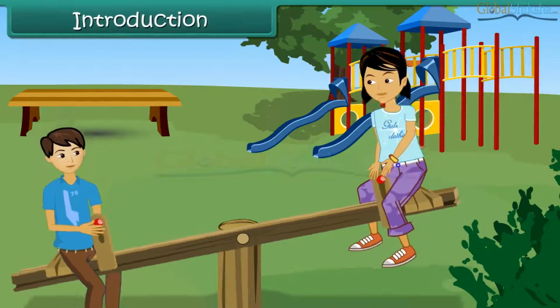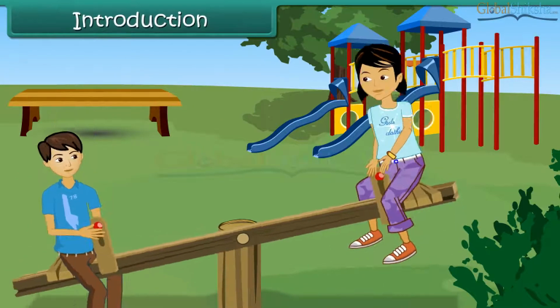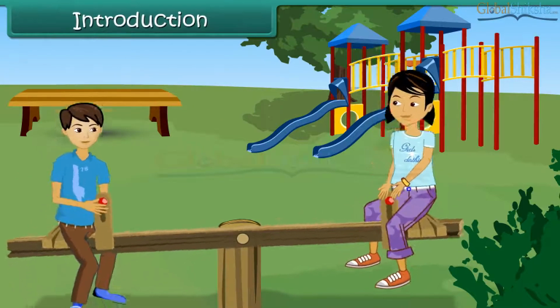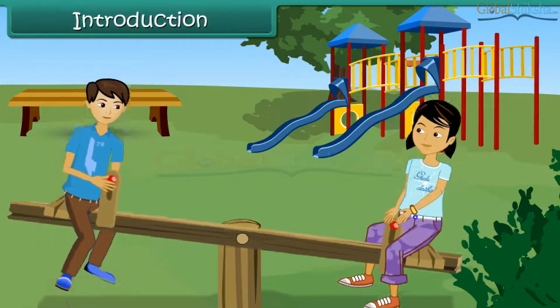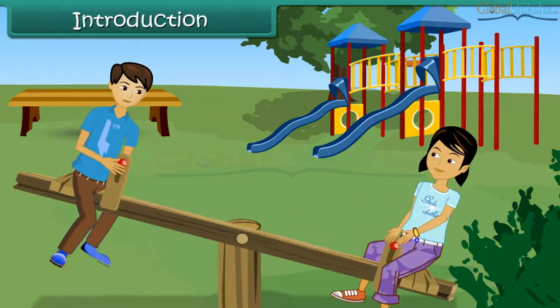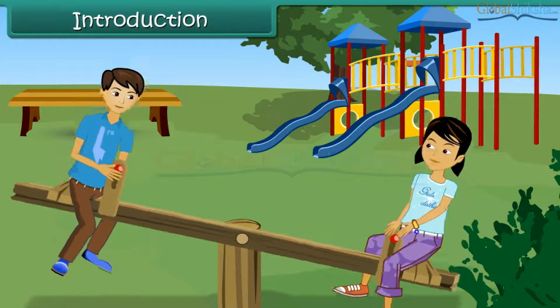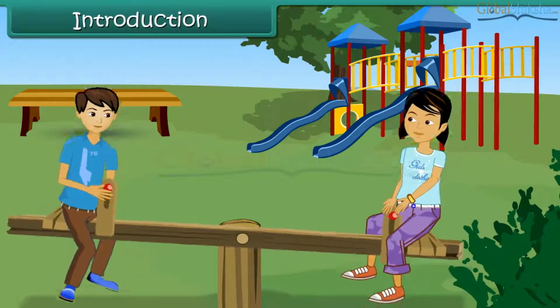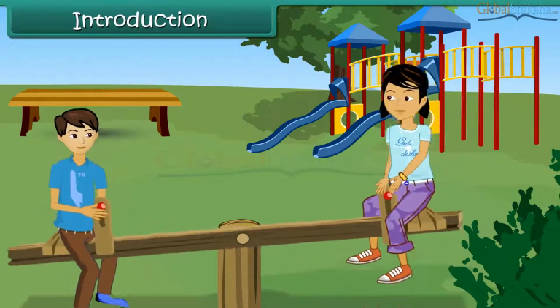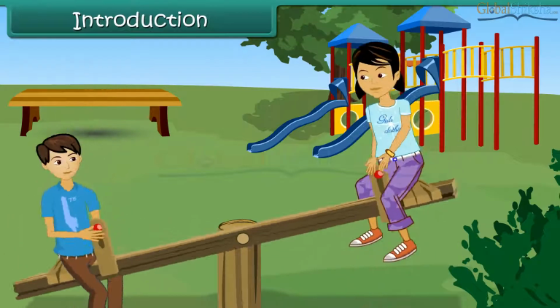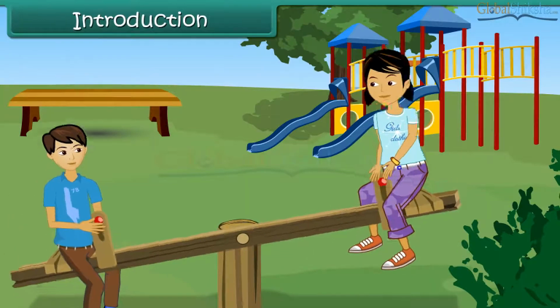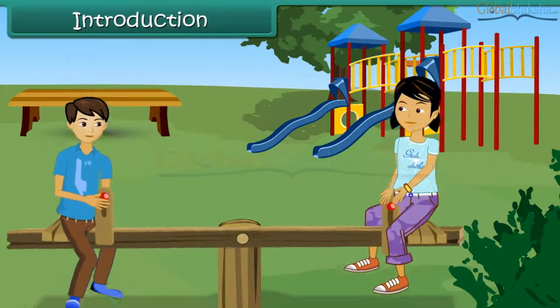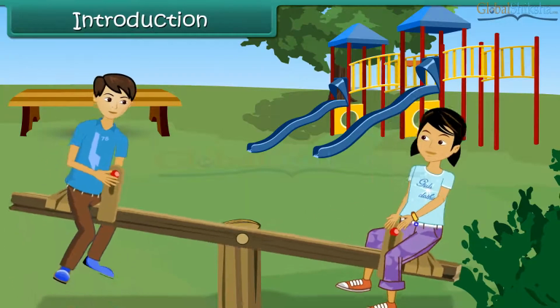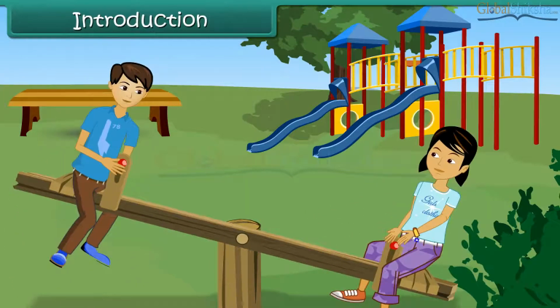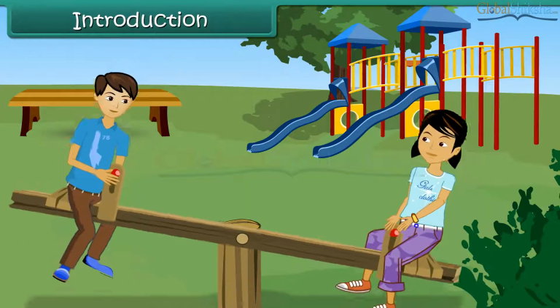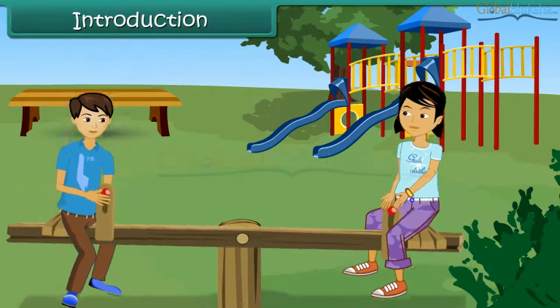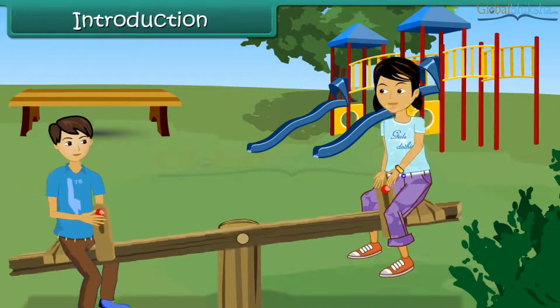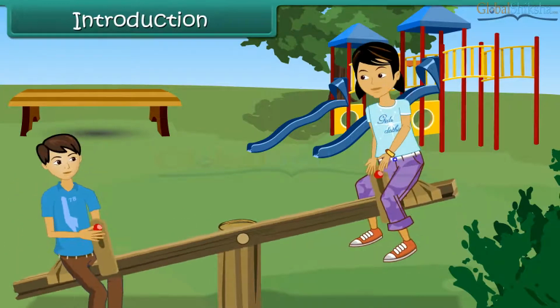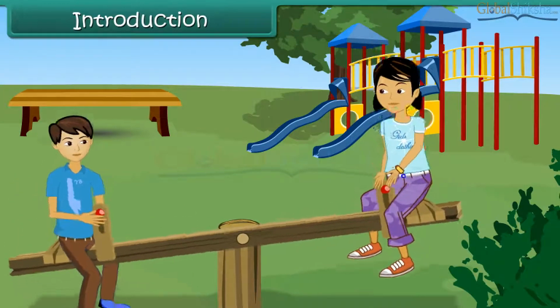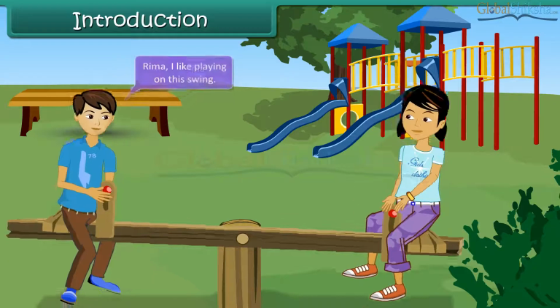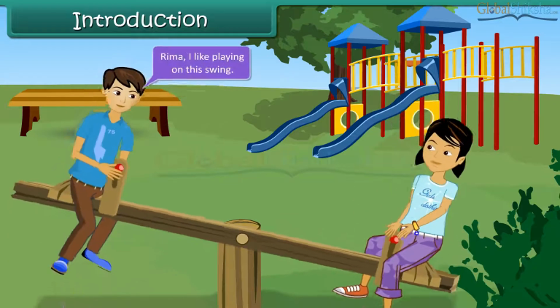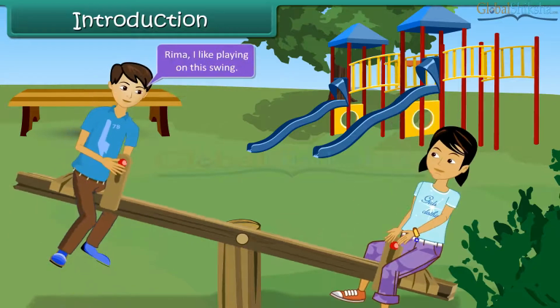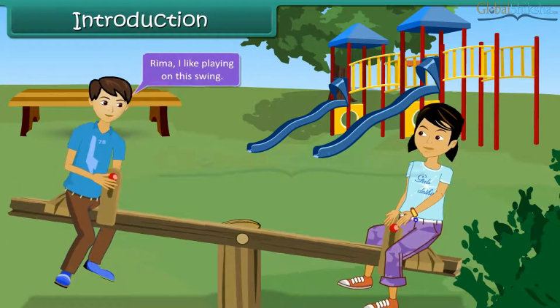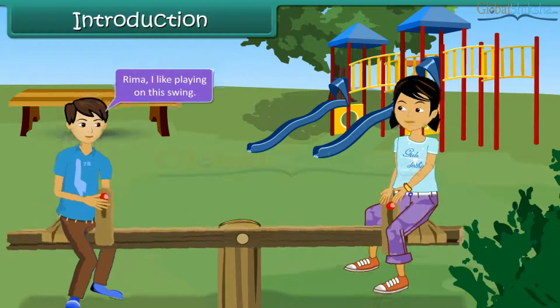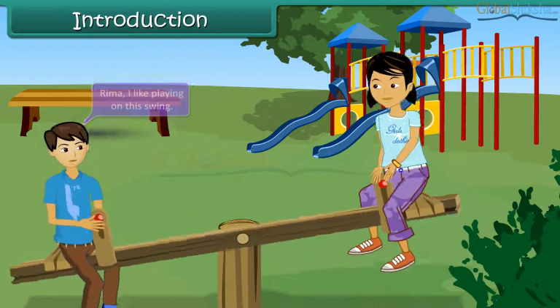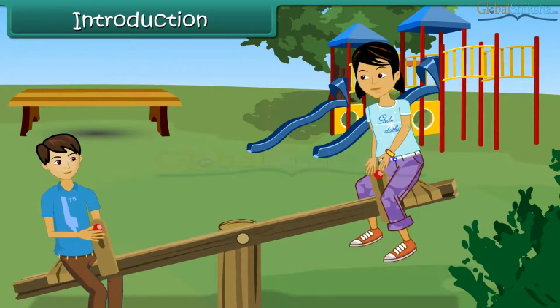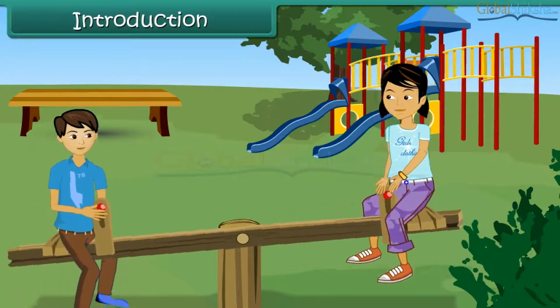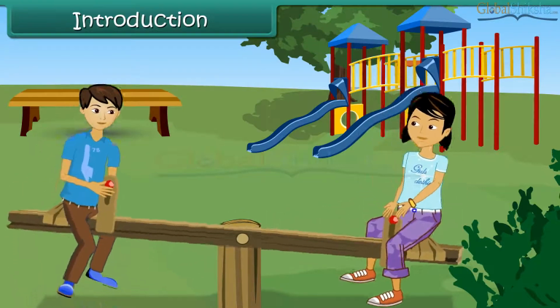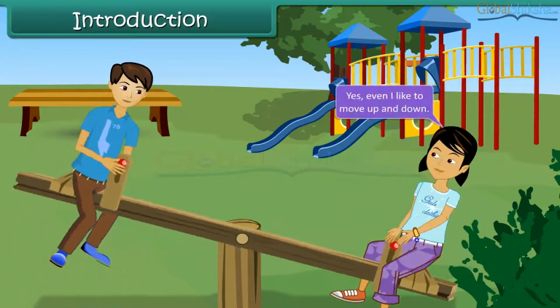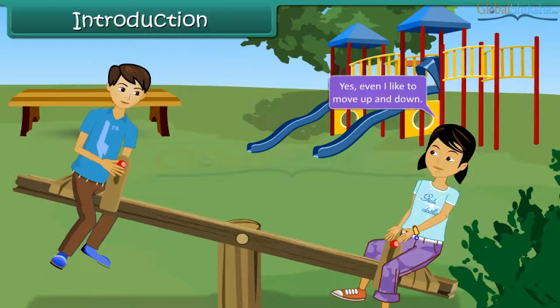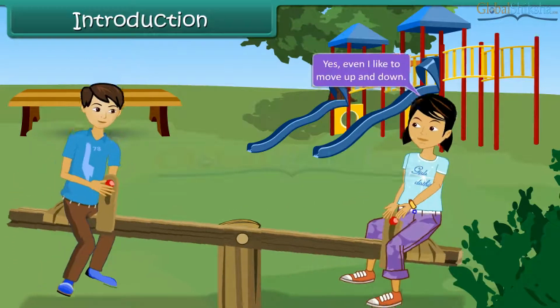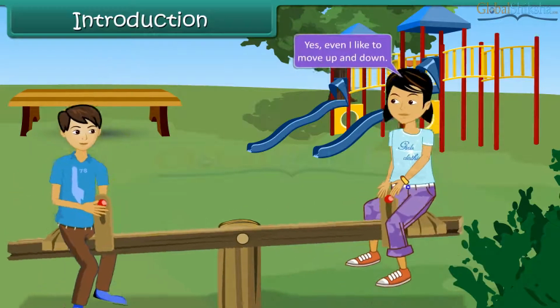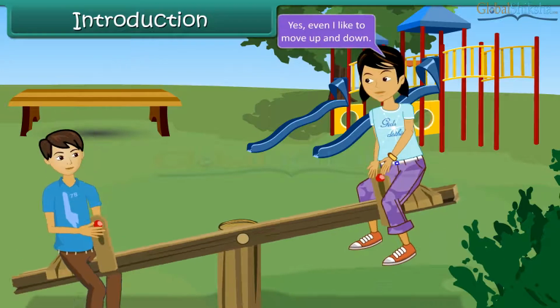Rohan and Rima were playing in the garden. They were swinging on a seesaw. Rima, I like playing on this swing. Yes, even I like to move up and down.